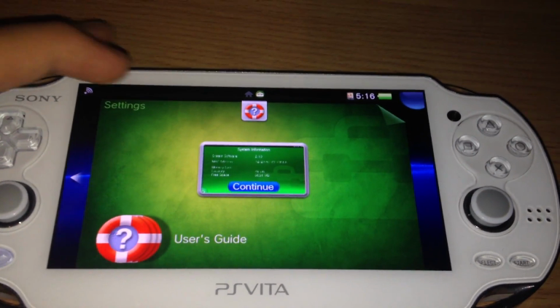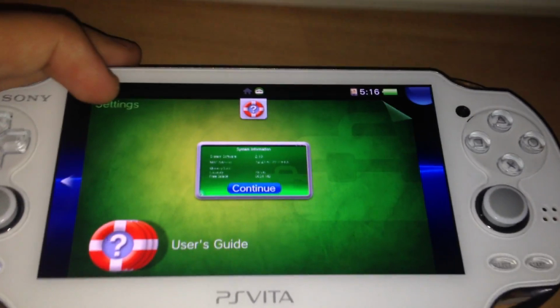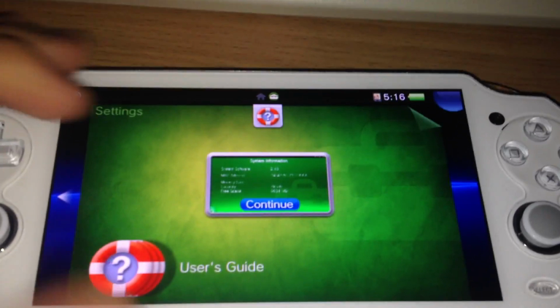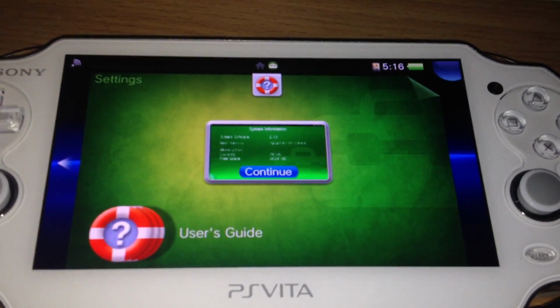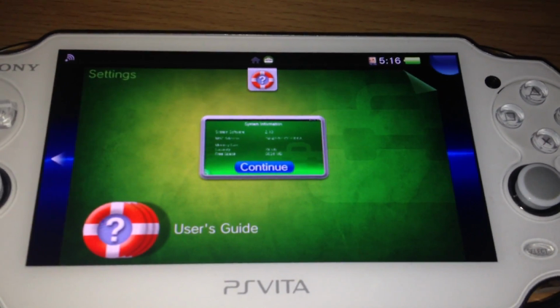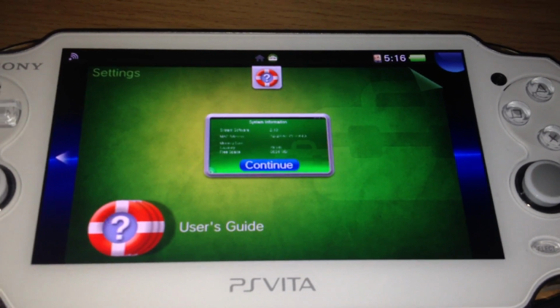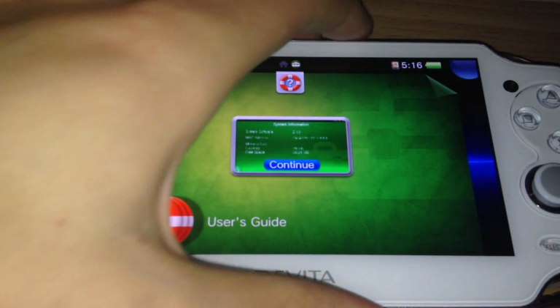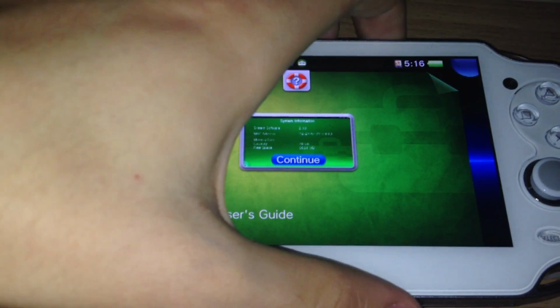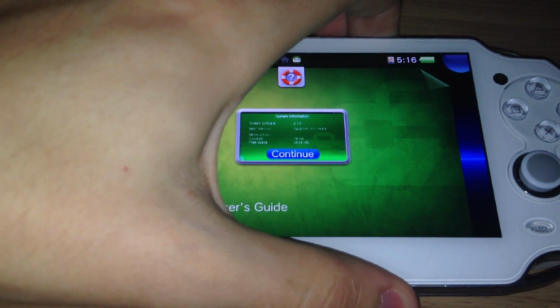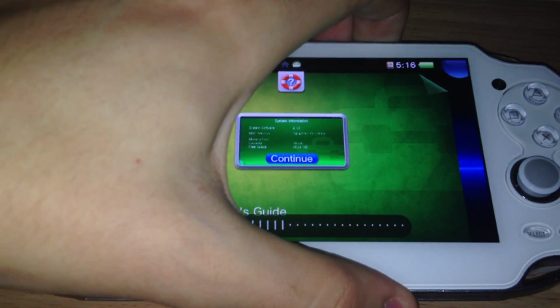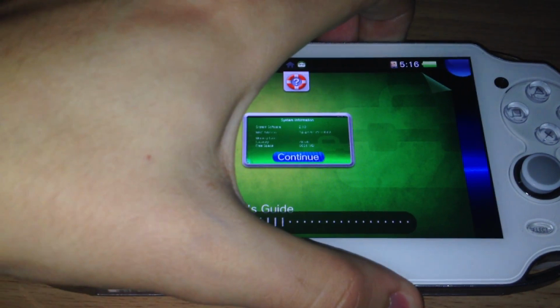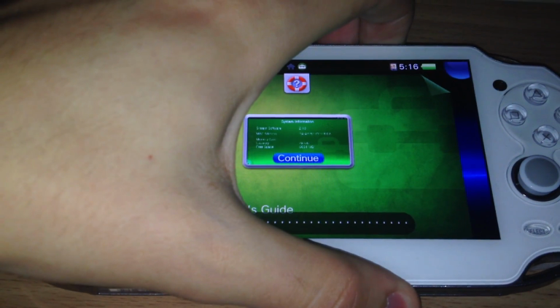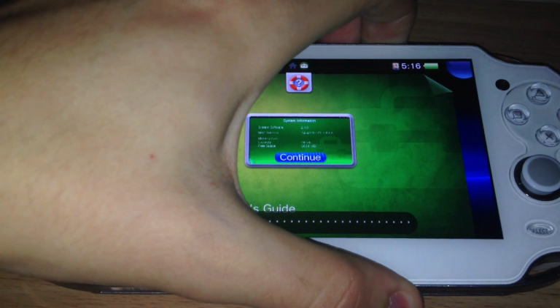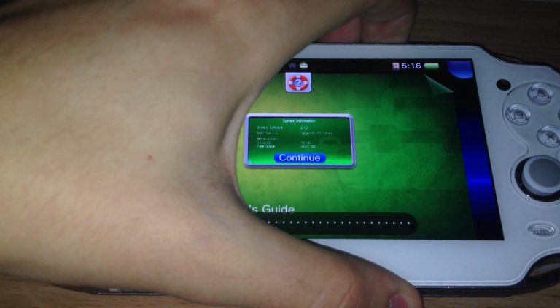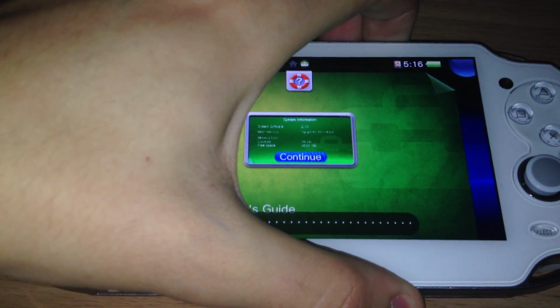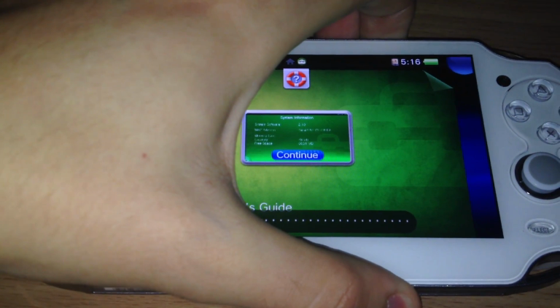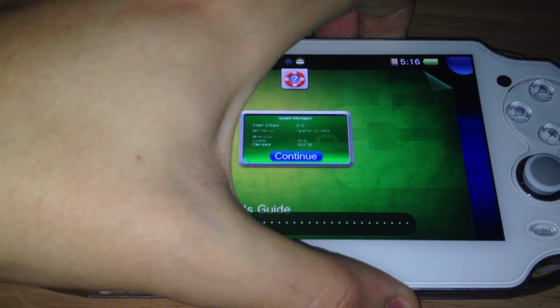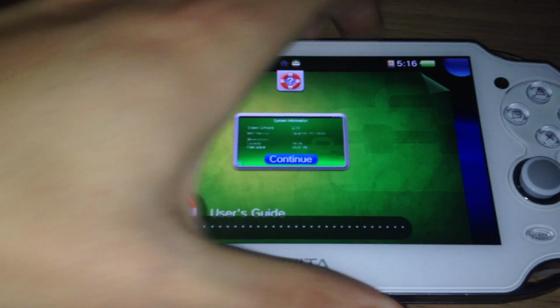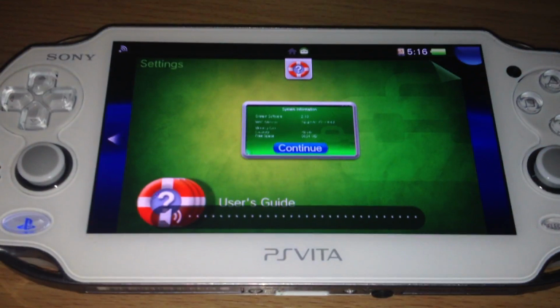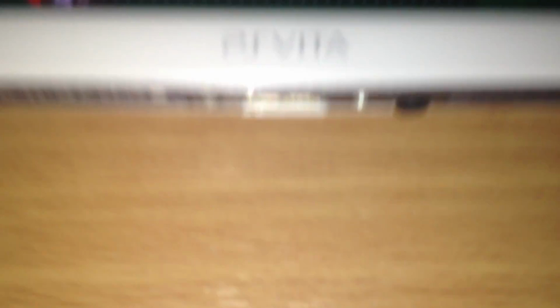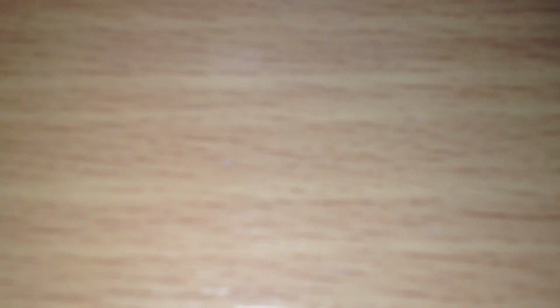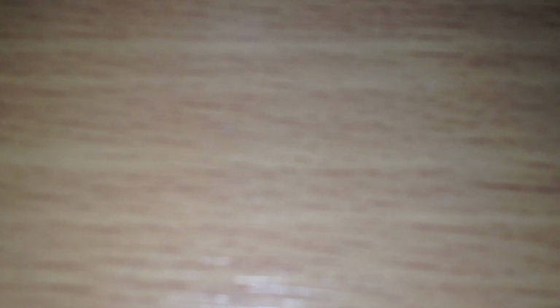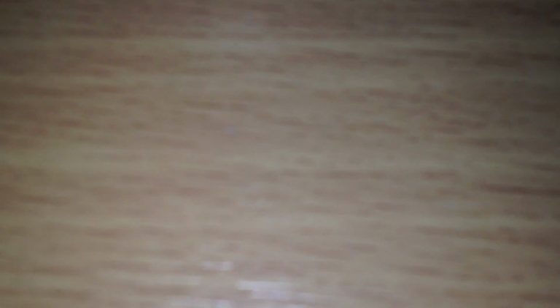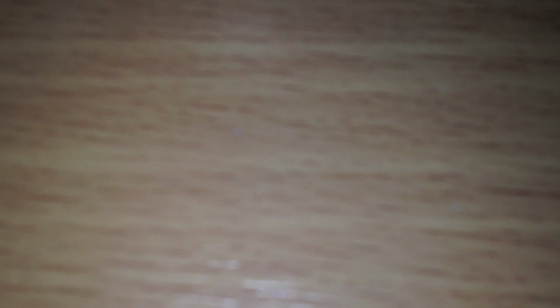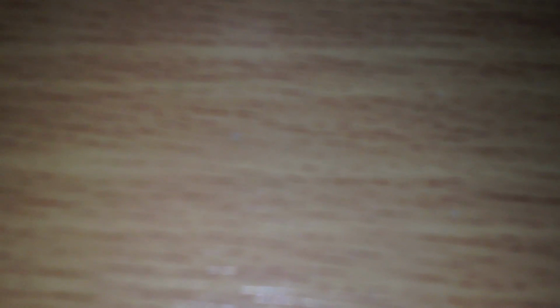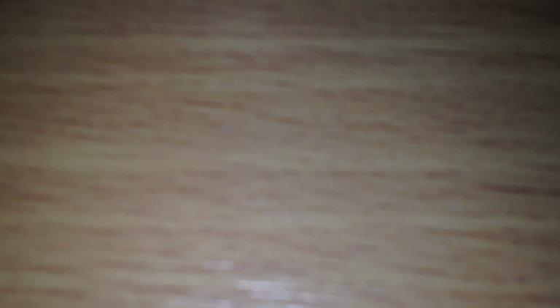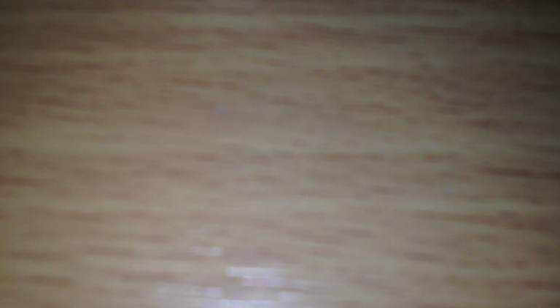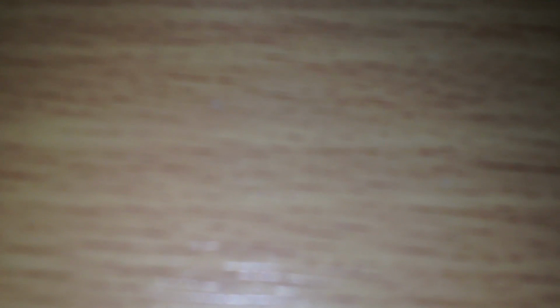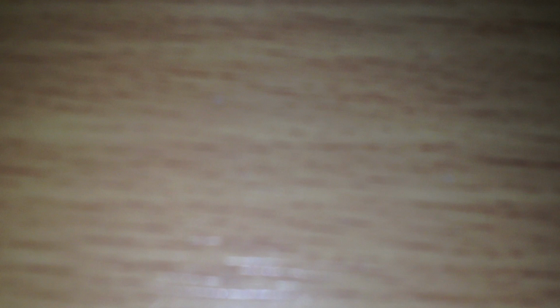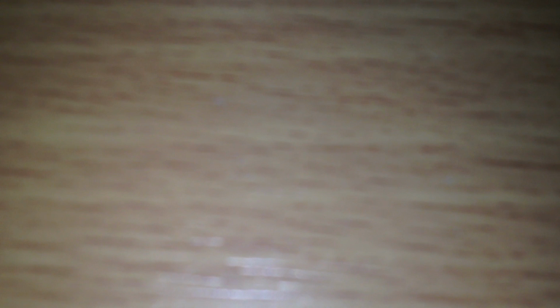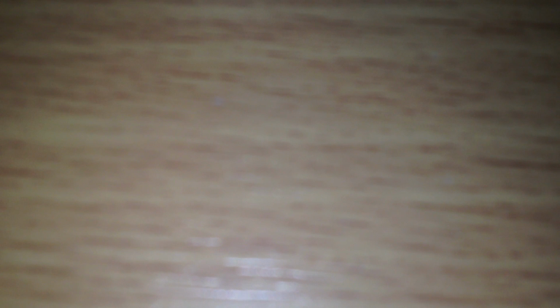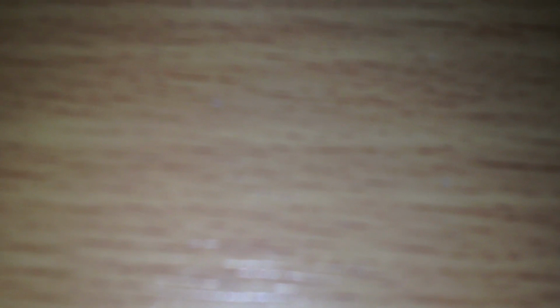So firmware 2.10 is installed. Now I will mute the Vita and will launch the exploit.